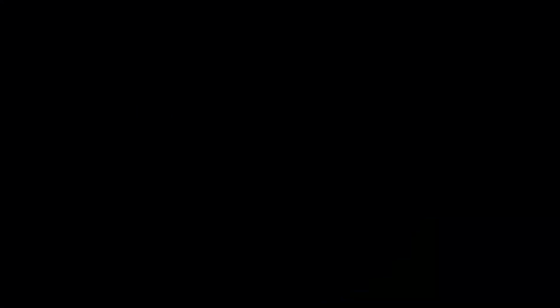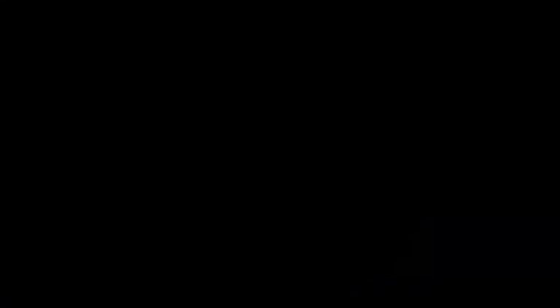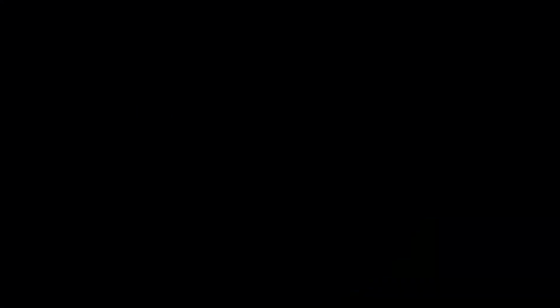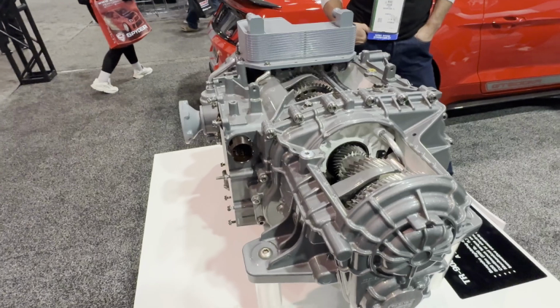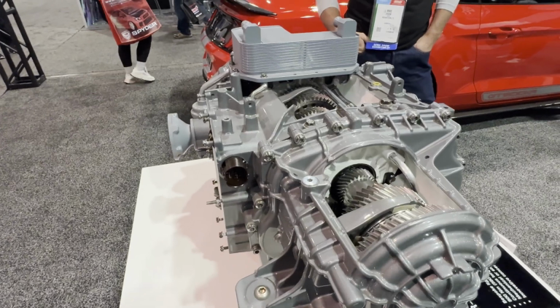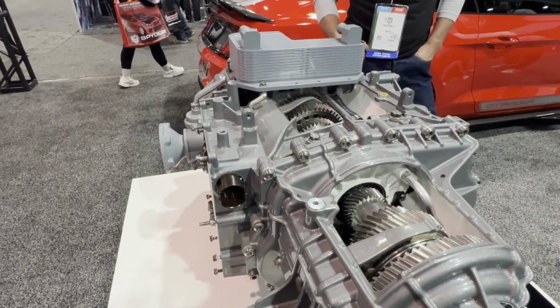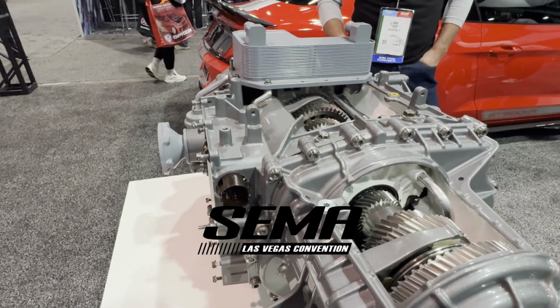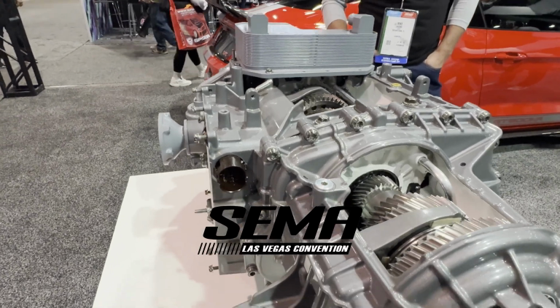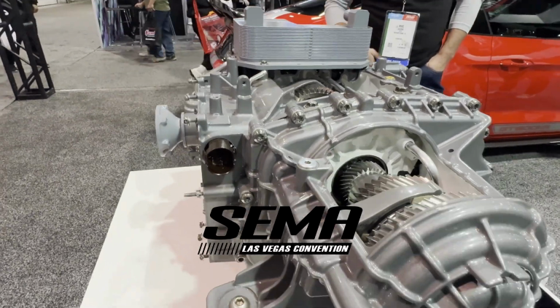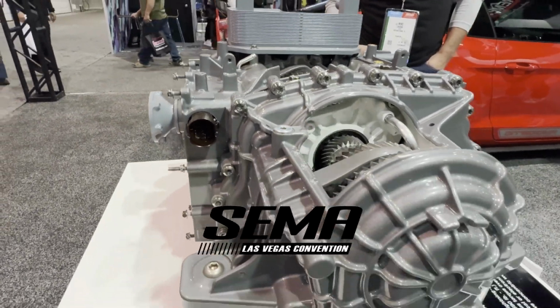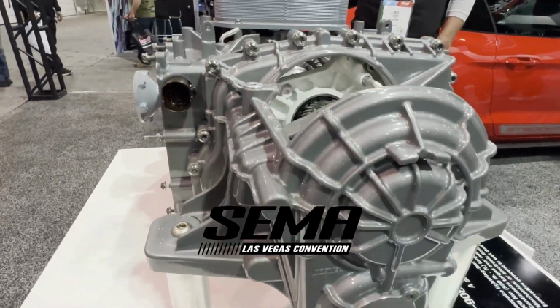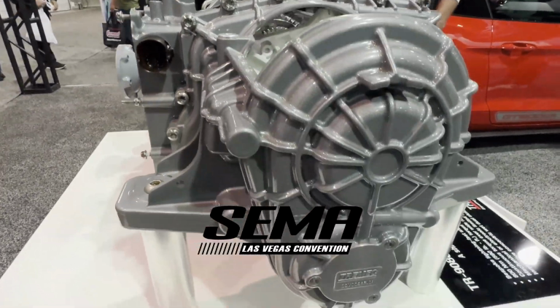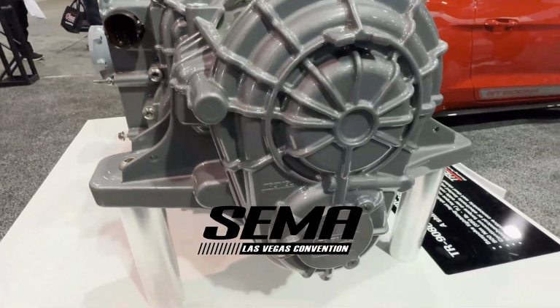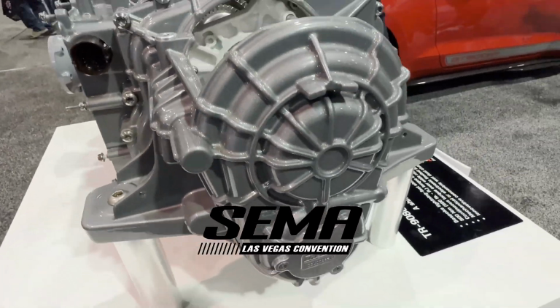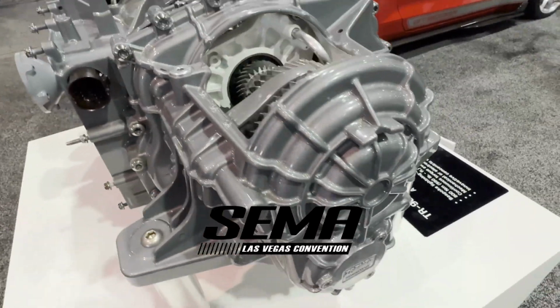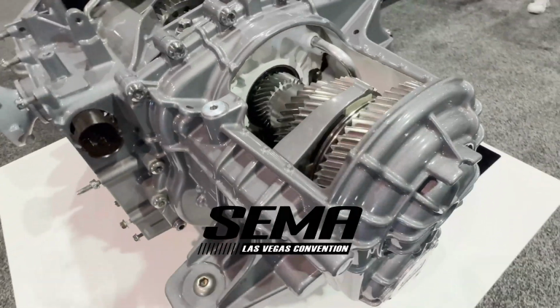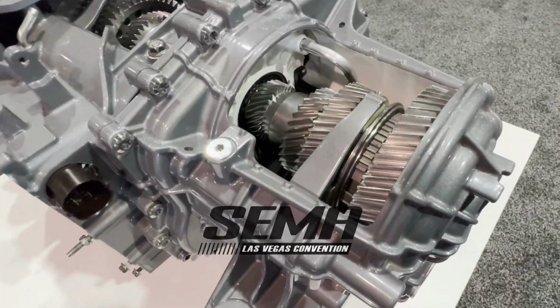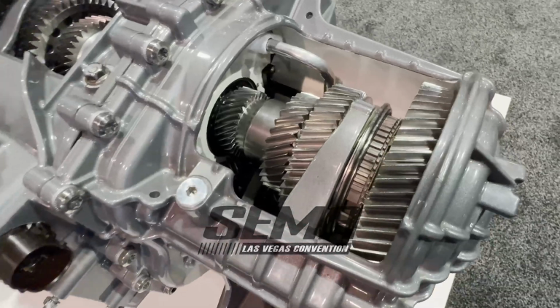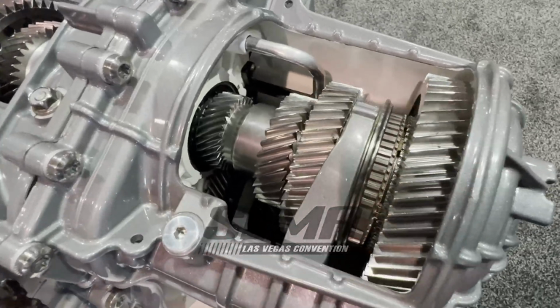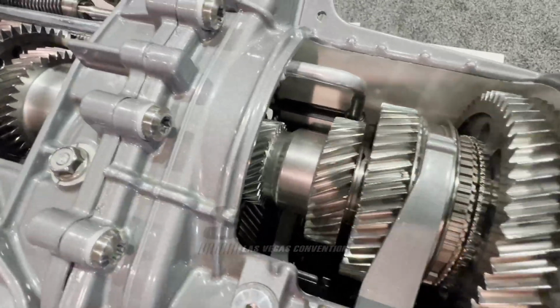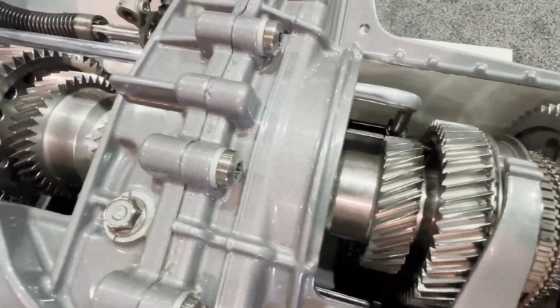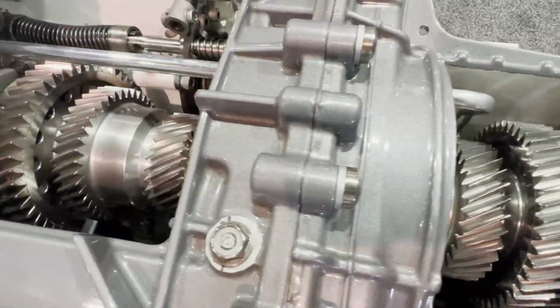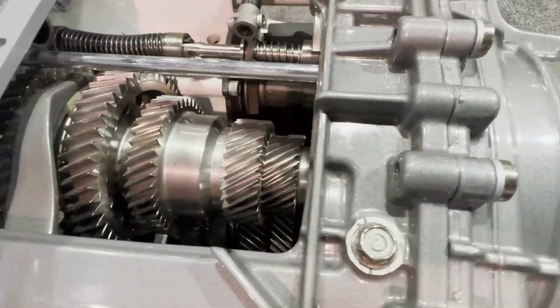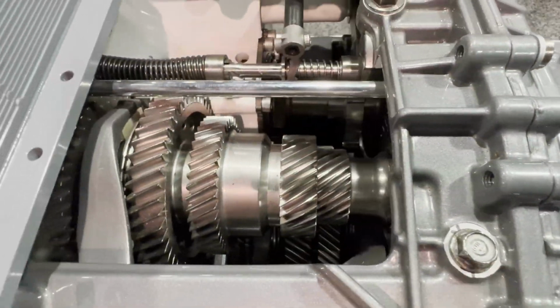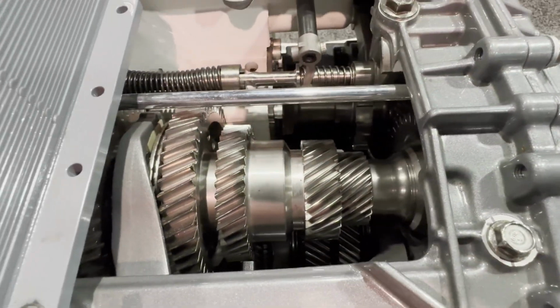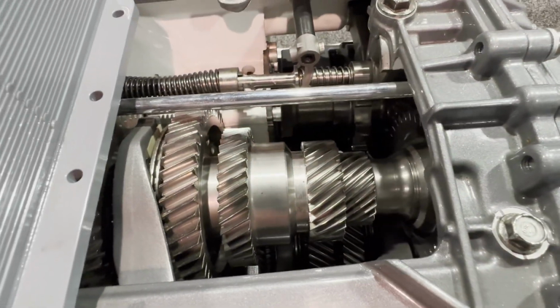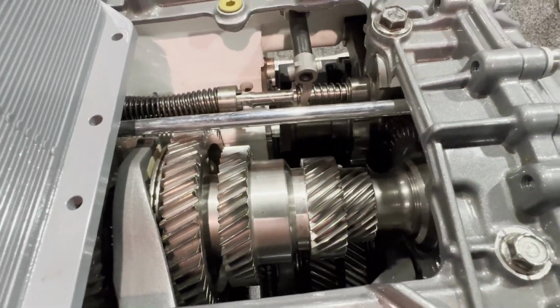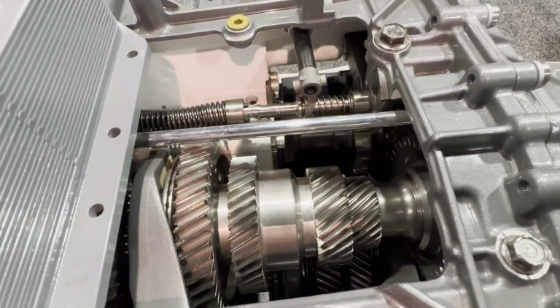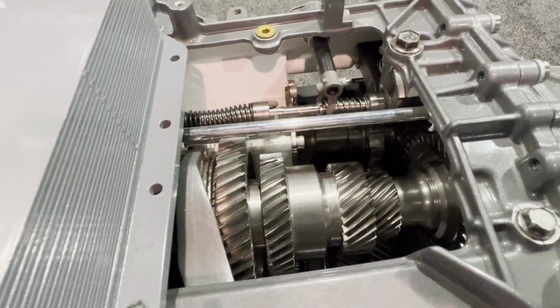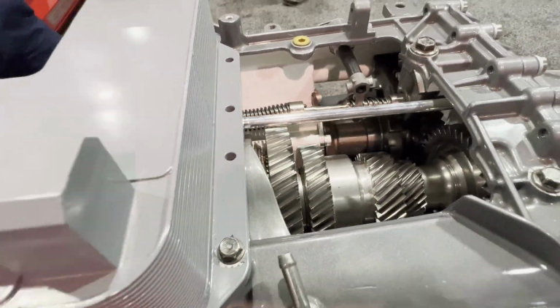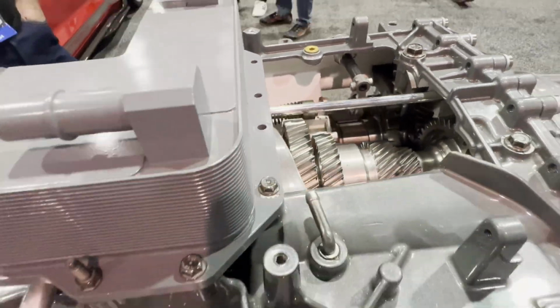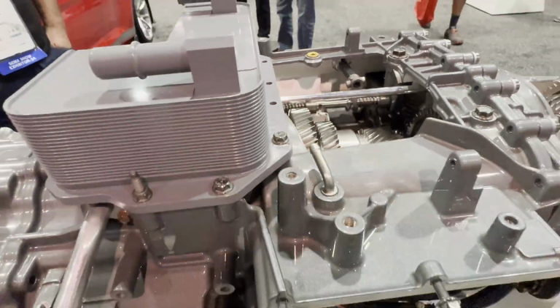Welcome back to the channel. Today I'm at SEMA Fest 2024. I got a chance to talk to the guys at Tremec about the dual clutch transmission of the C8 Z51, Z06, and ZR1.